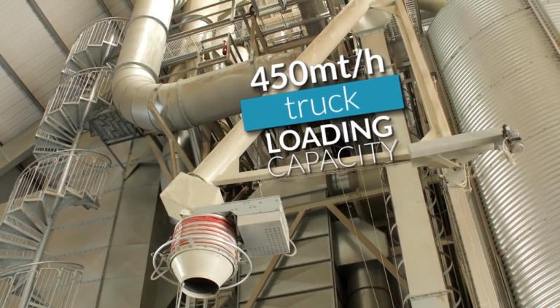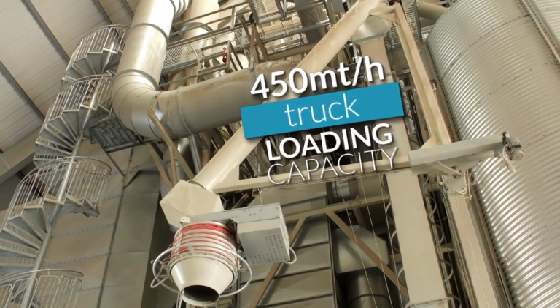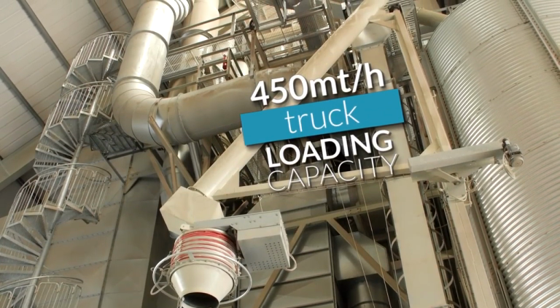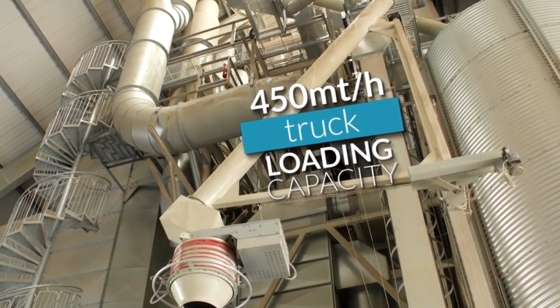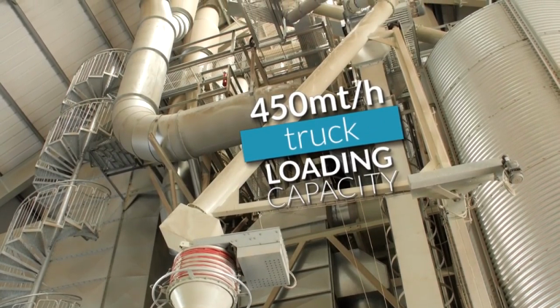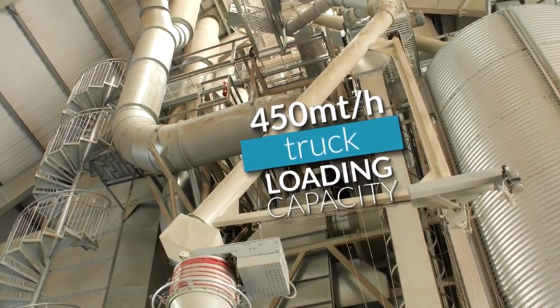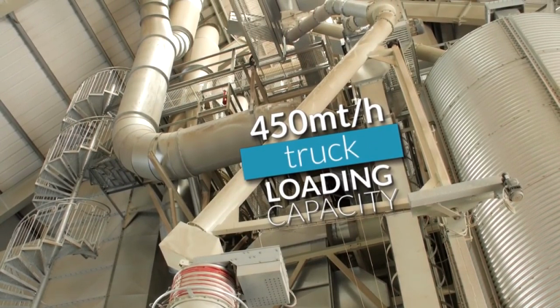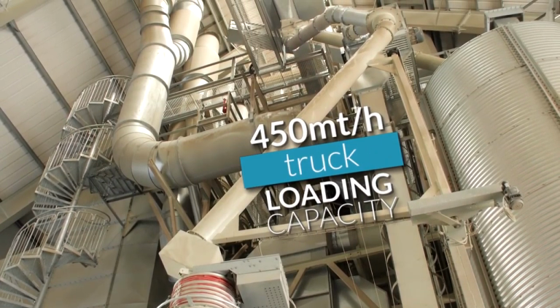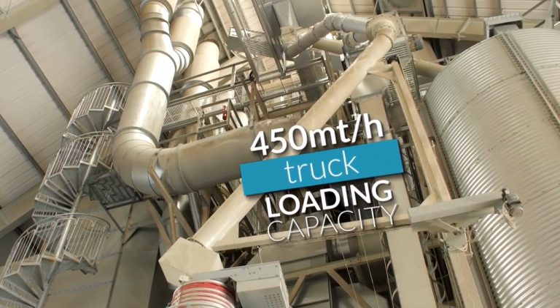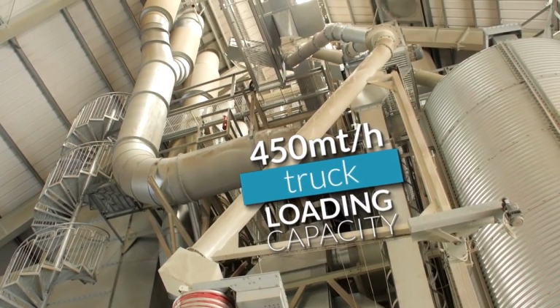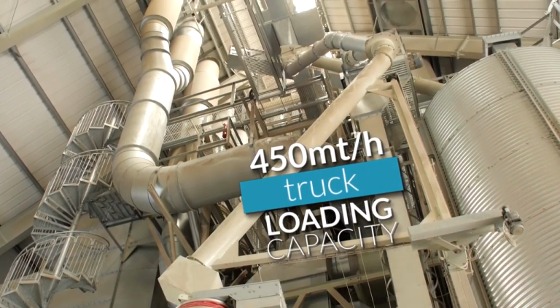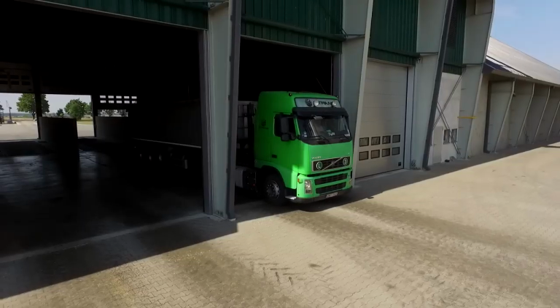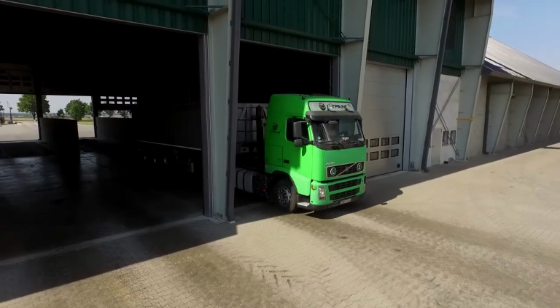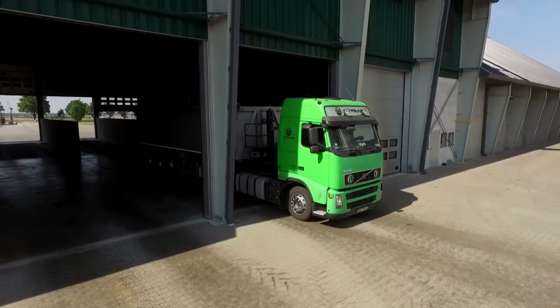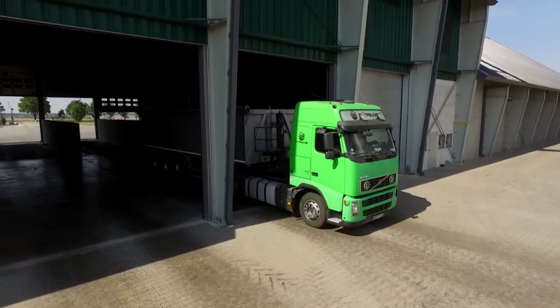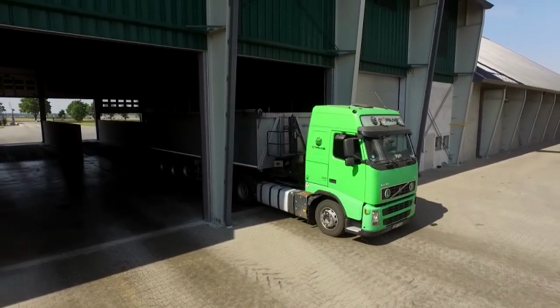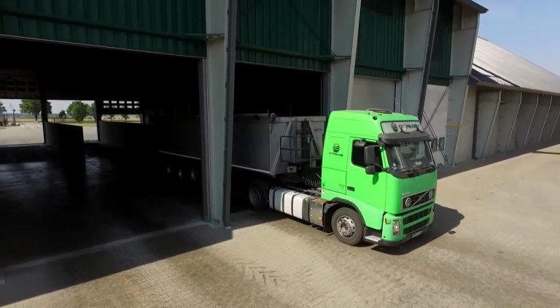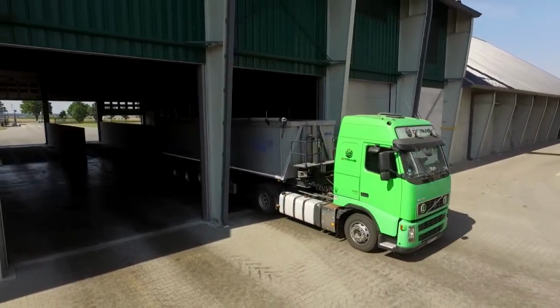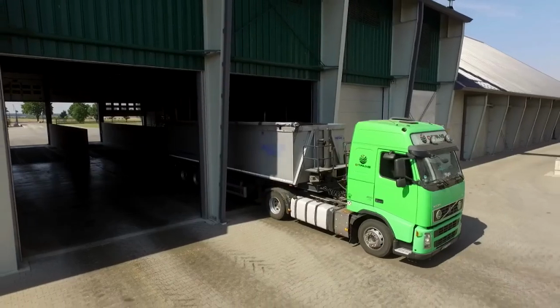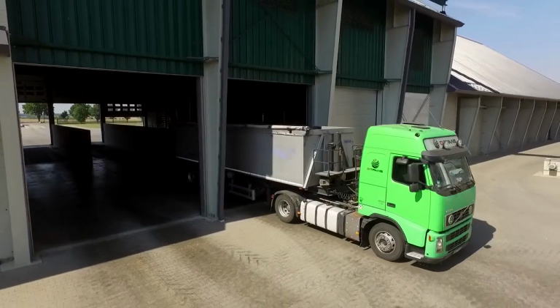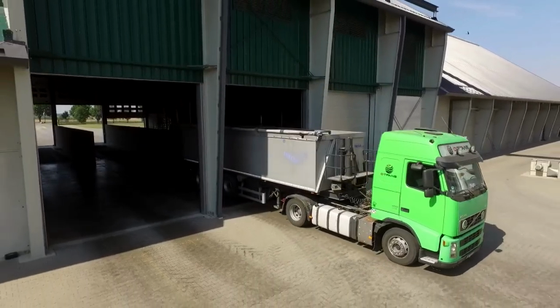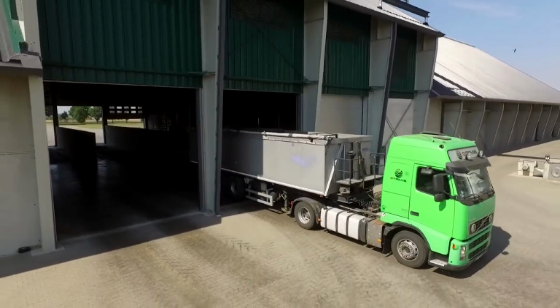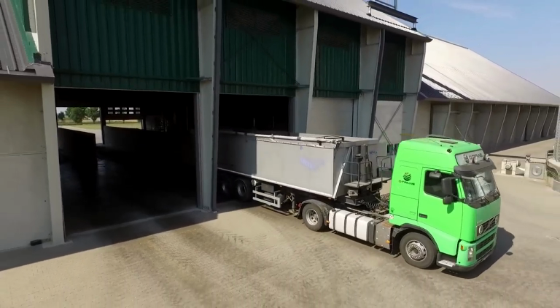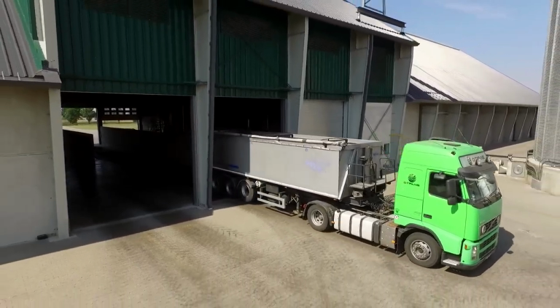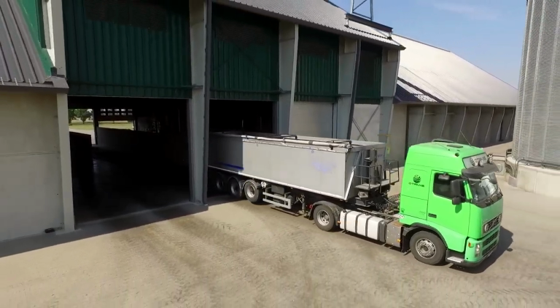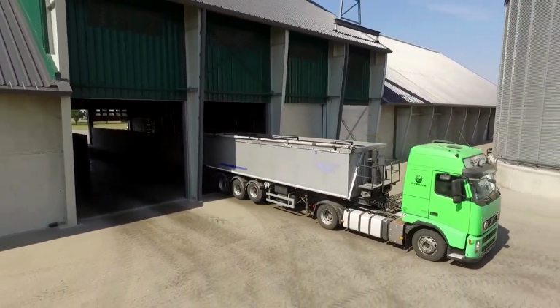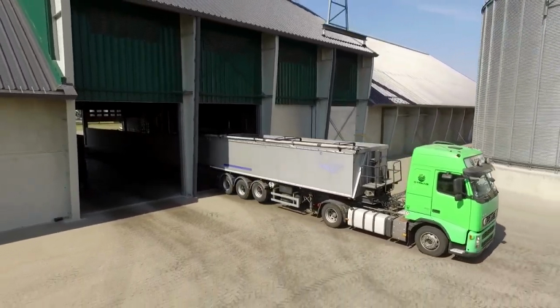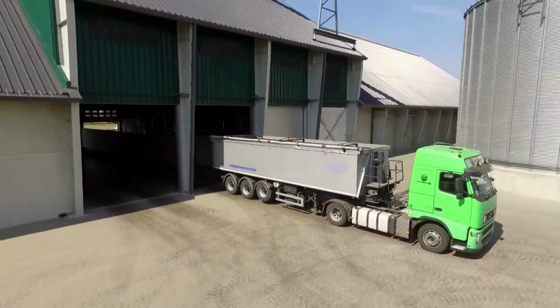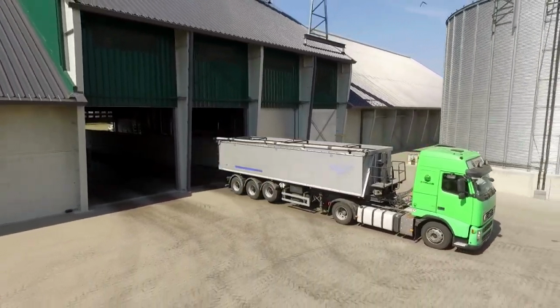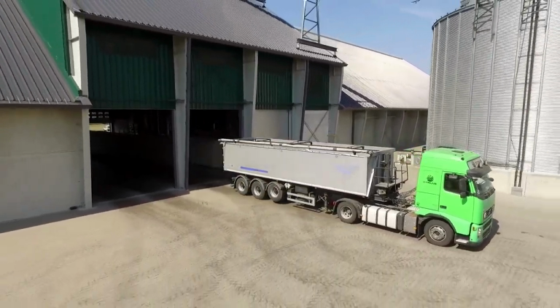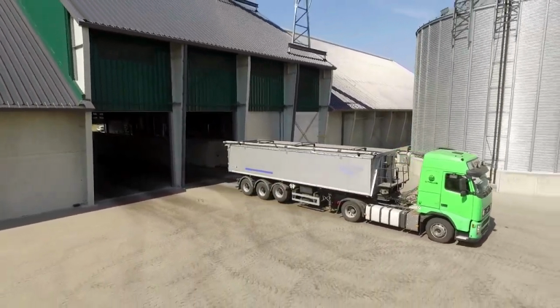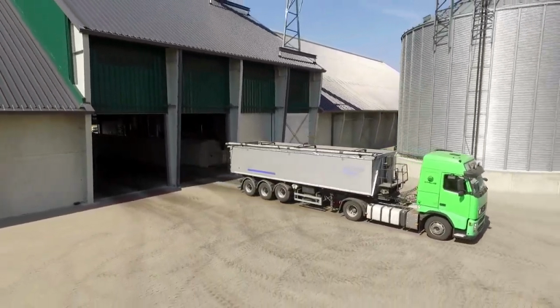In addition, the terminal is equipped with two drying towers, each with 50 metric tons per hour capacity, basis 4% wheat.